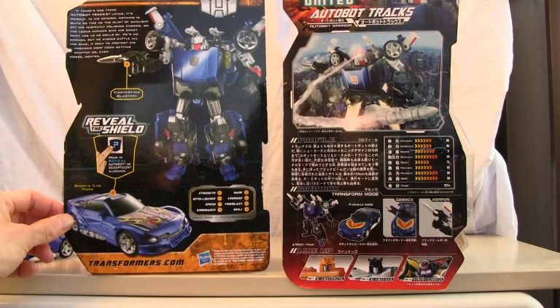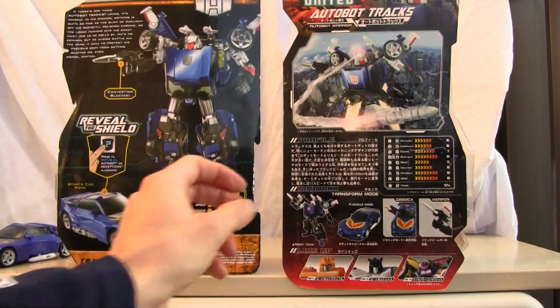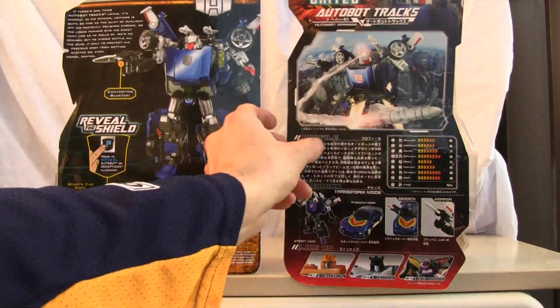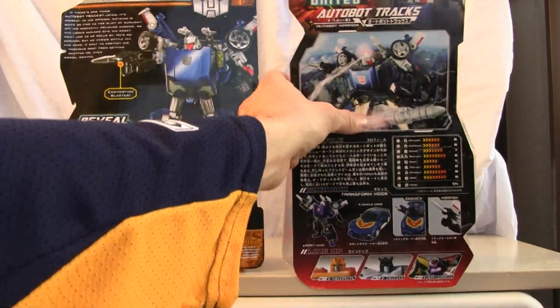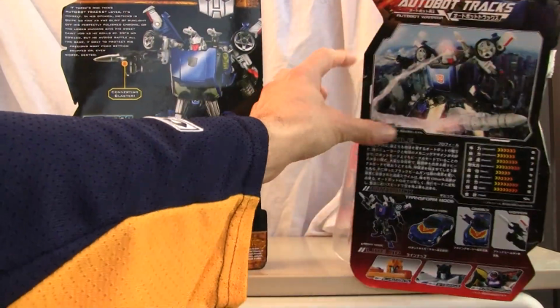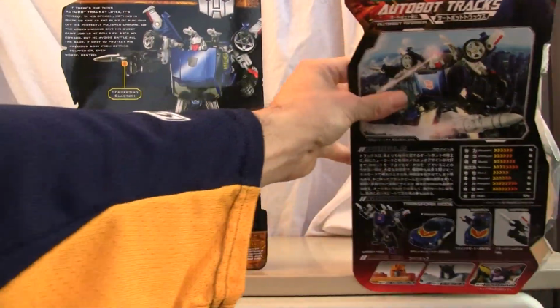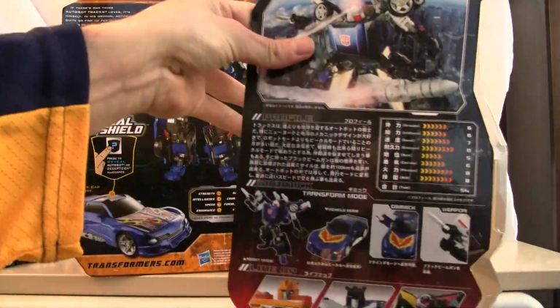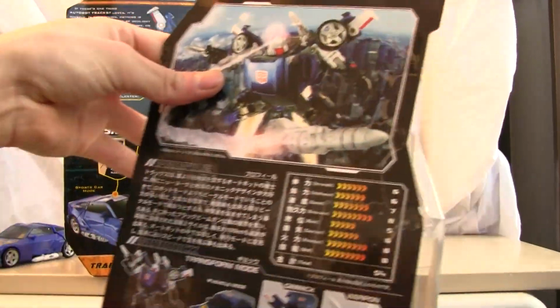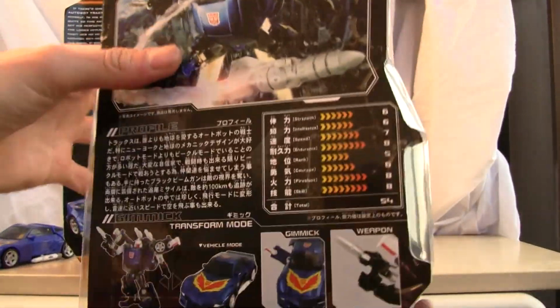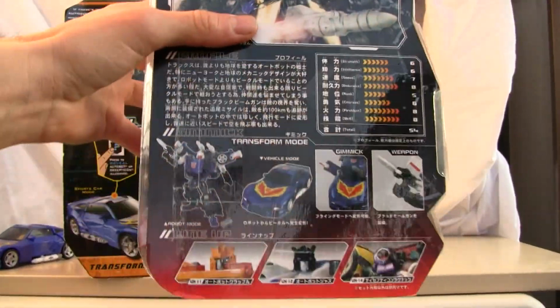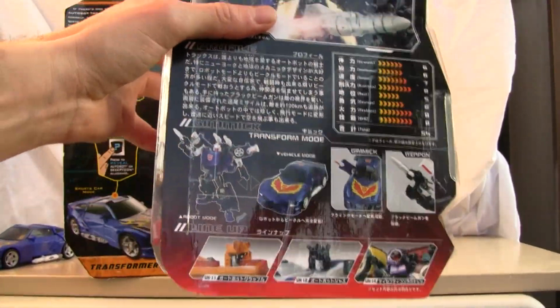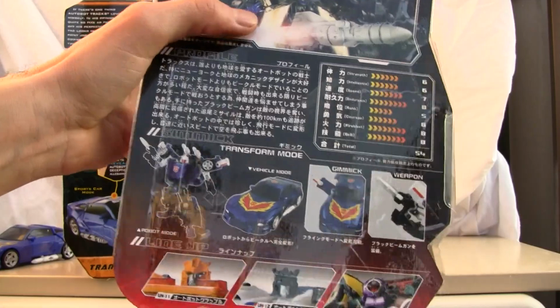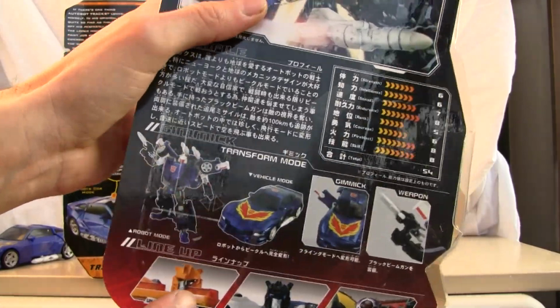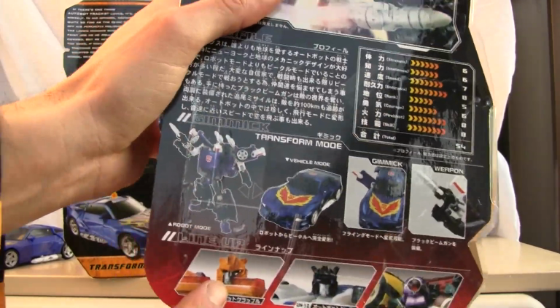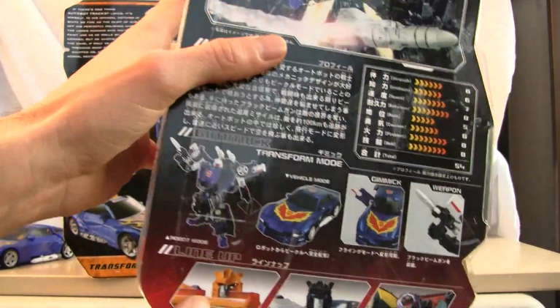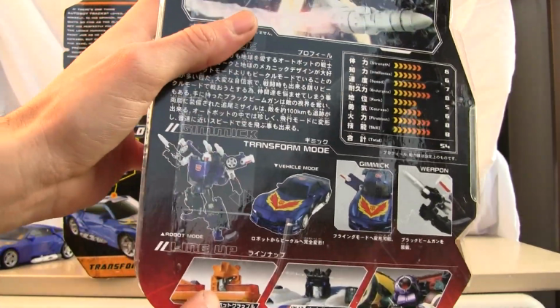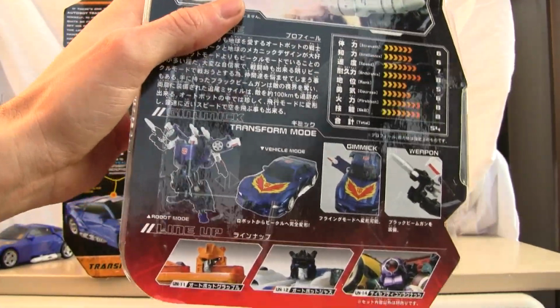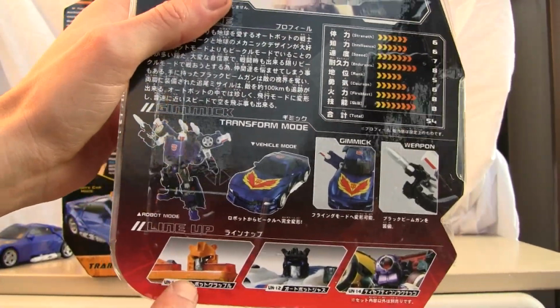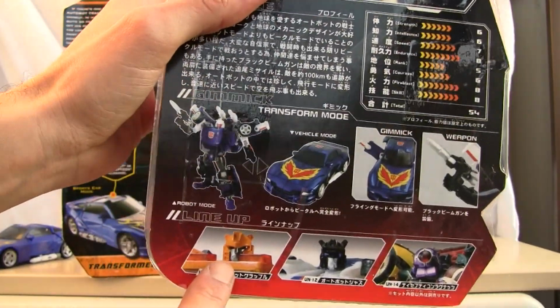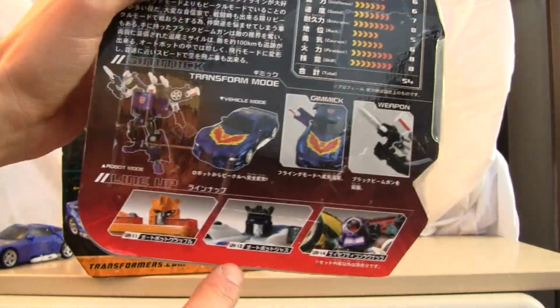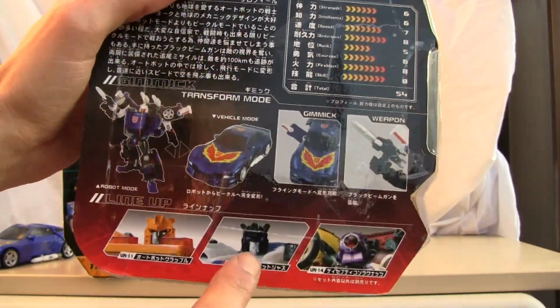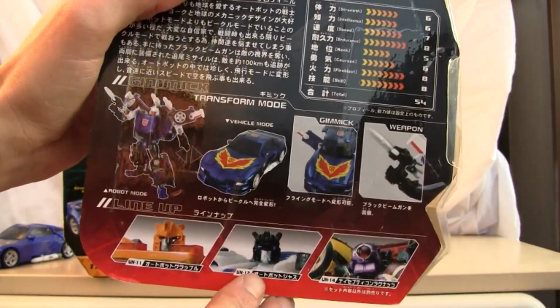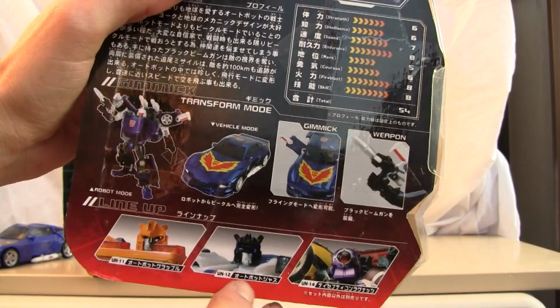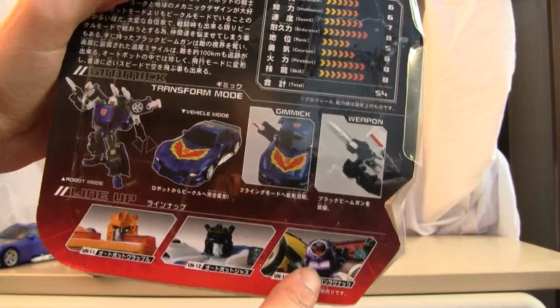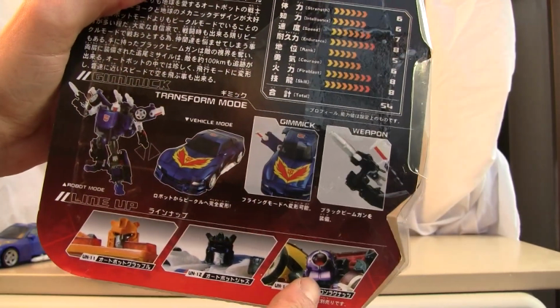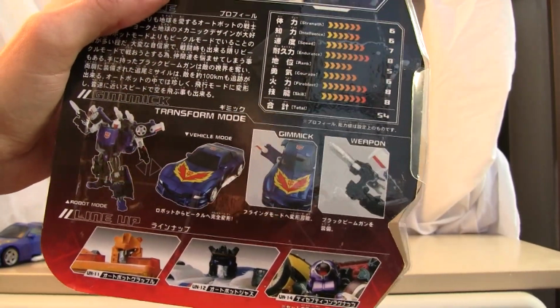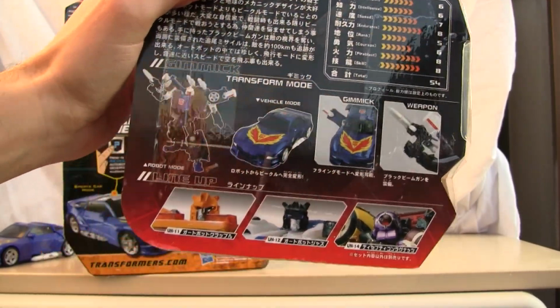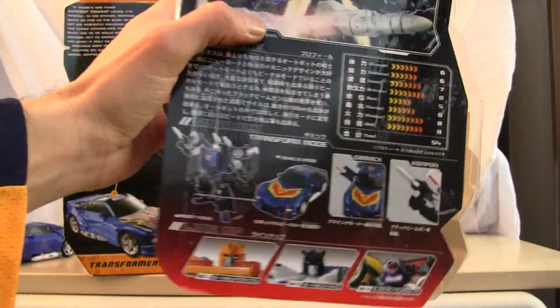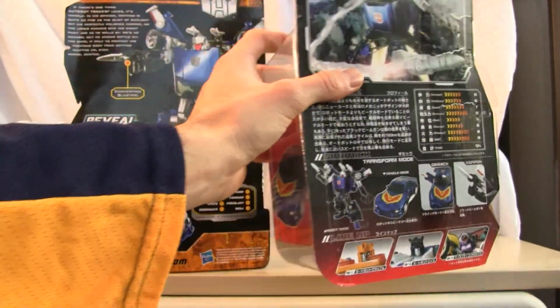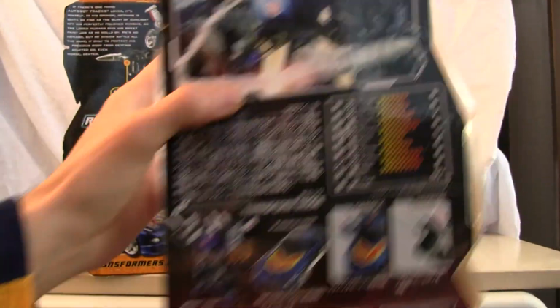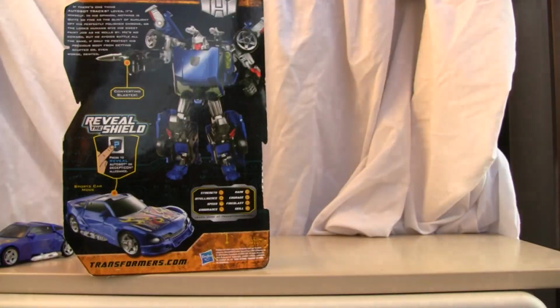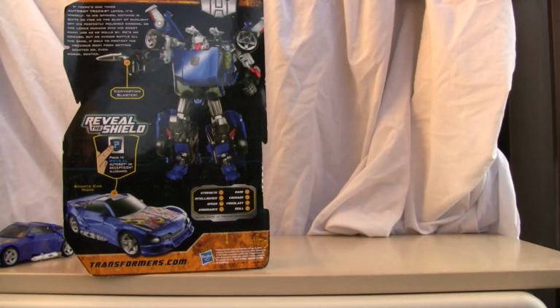Those are the only differences. Of course this is part of wave two of Transformers United, along with Voyager Grapple, Jazz, and Lug Nuts — so there are only four figures that were released in this wave.